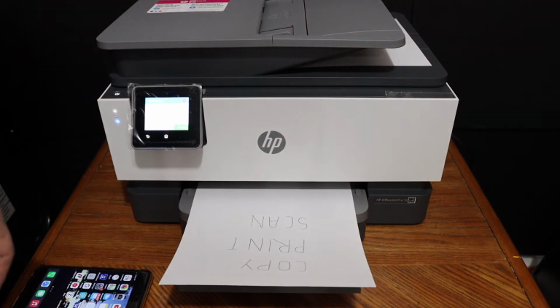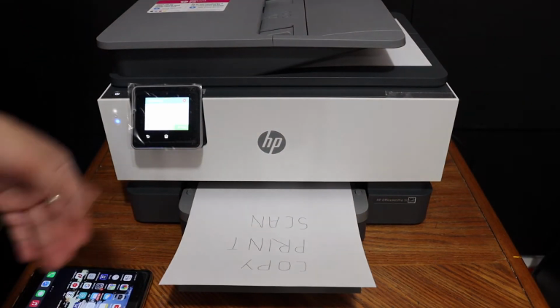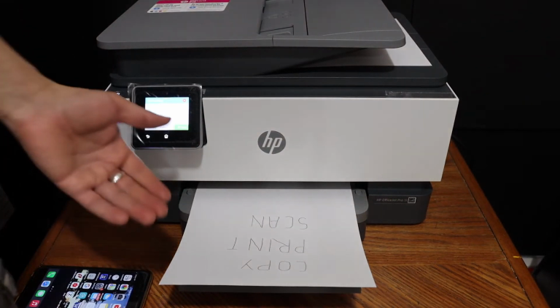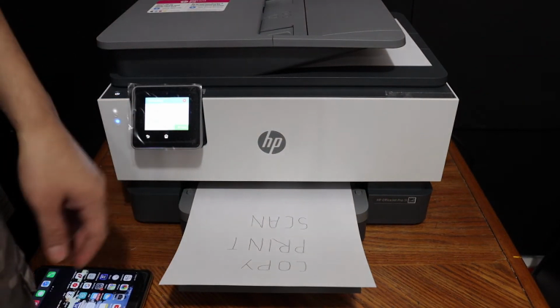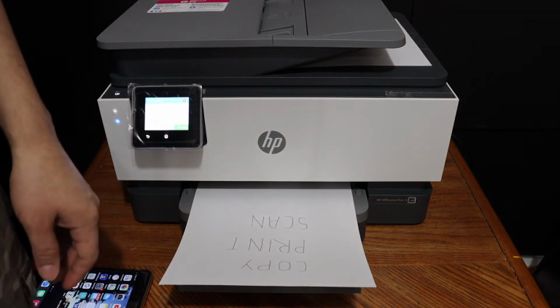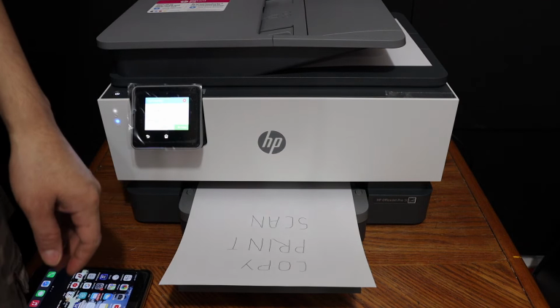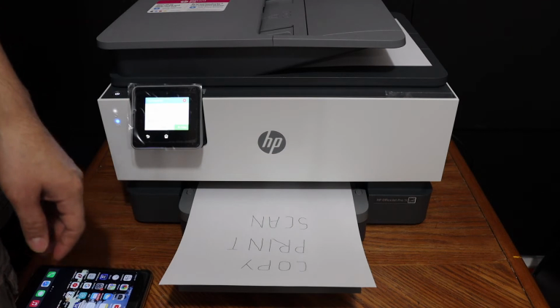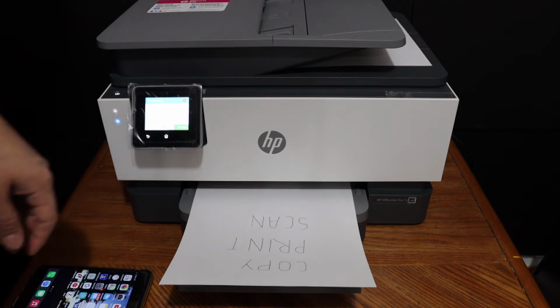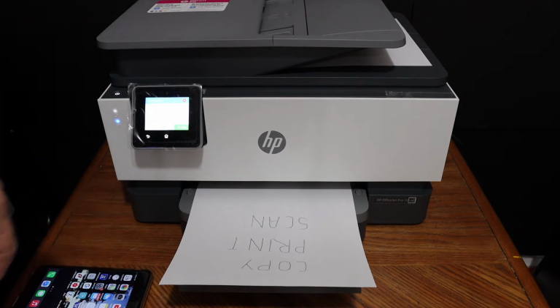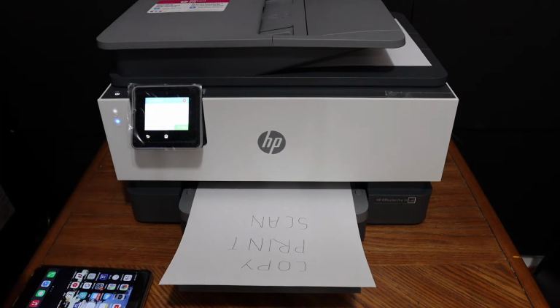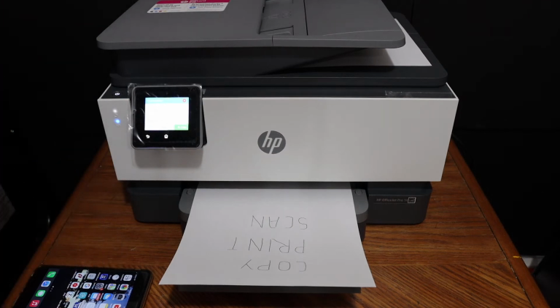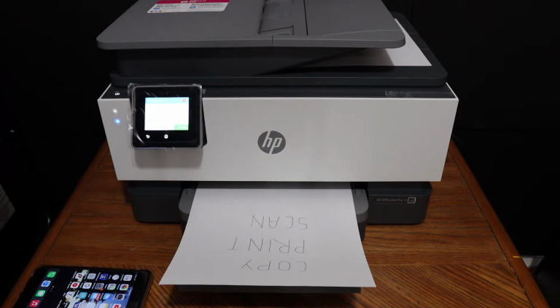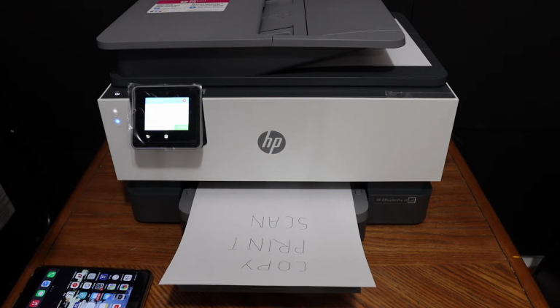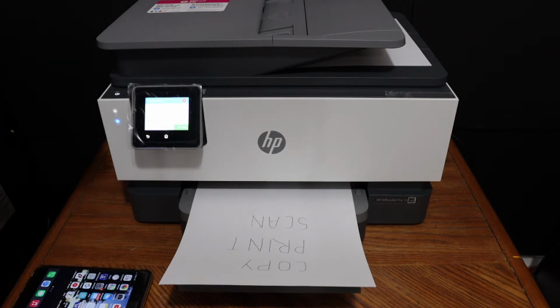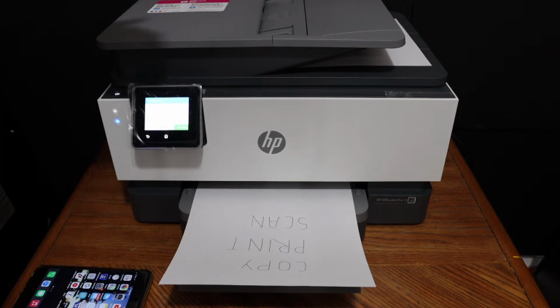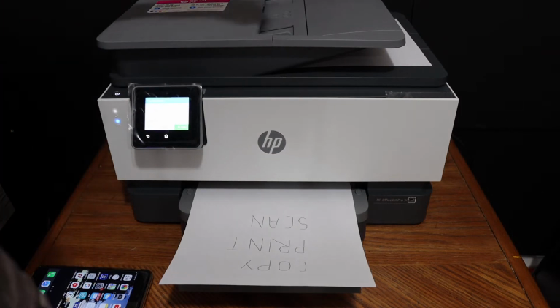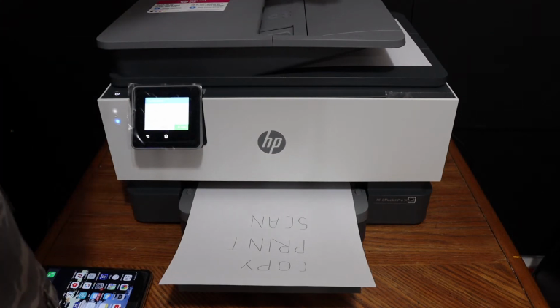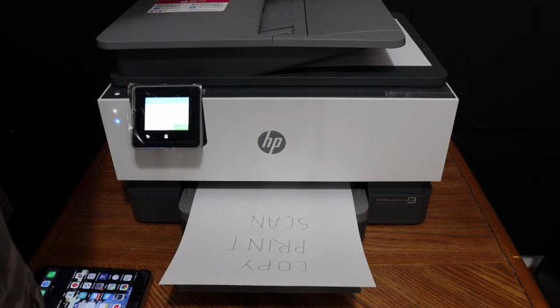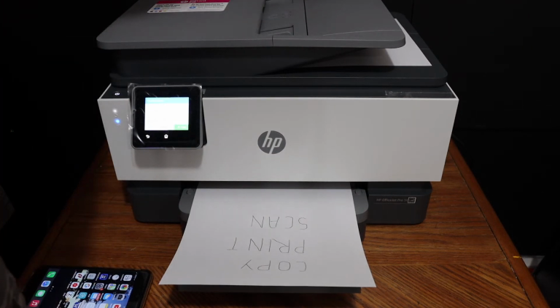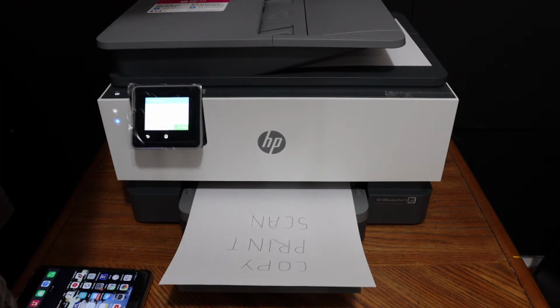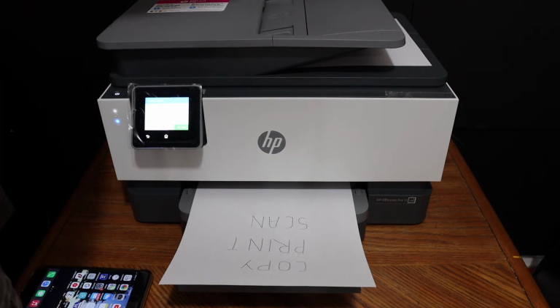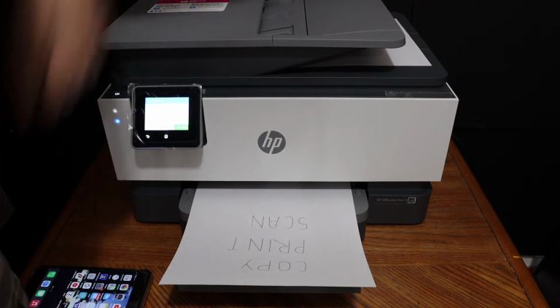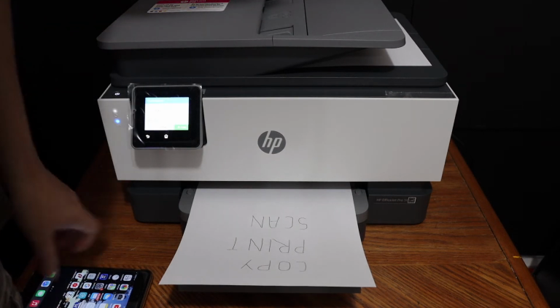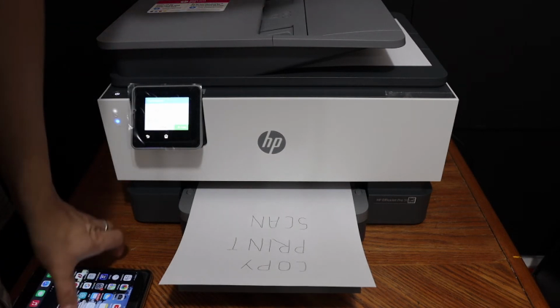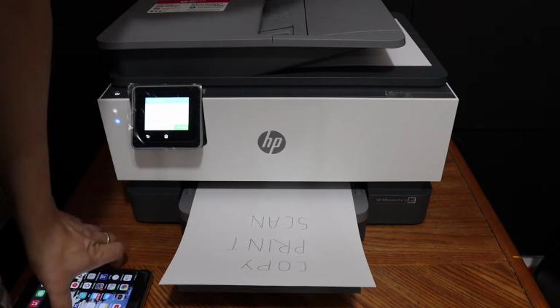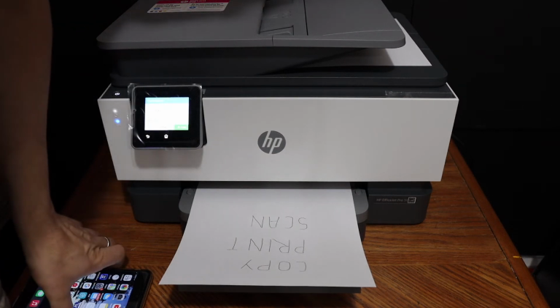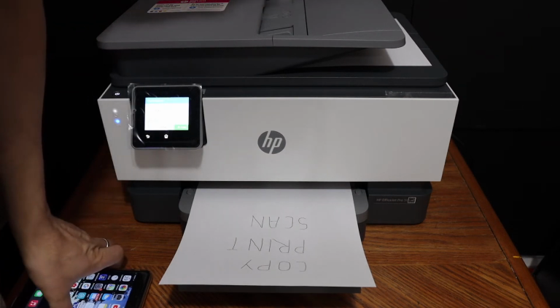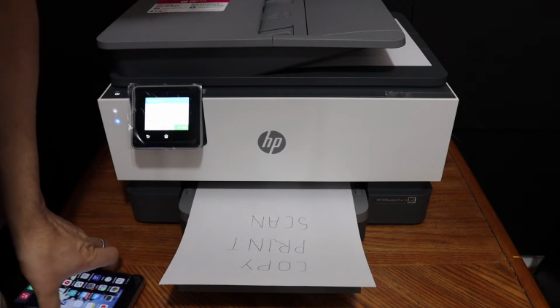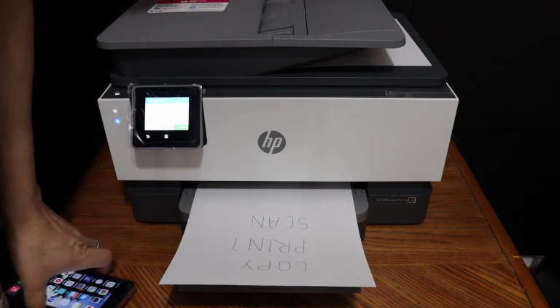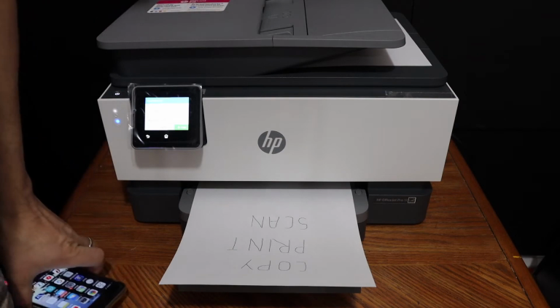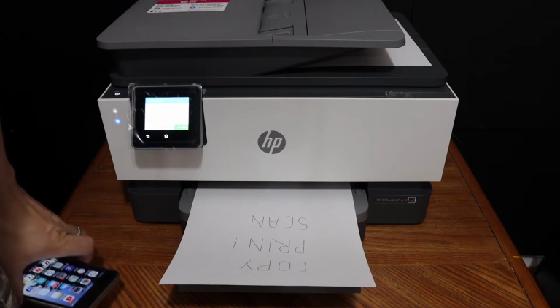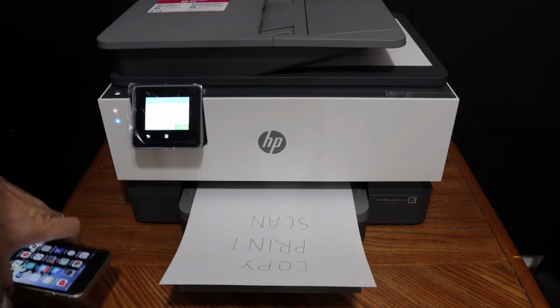Here you can see the copy is available. Now to do the scanning and printing, we need to connect it wirelessly.